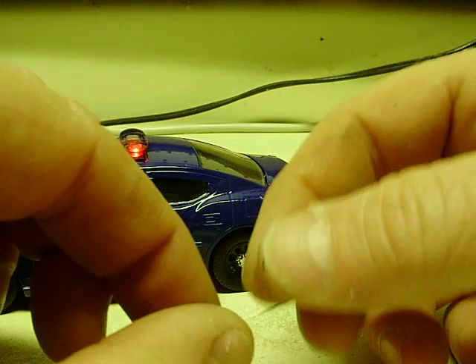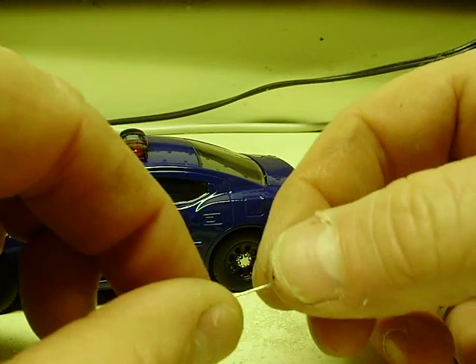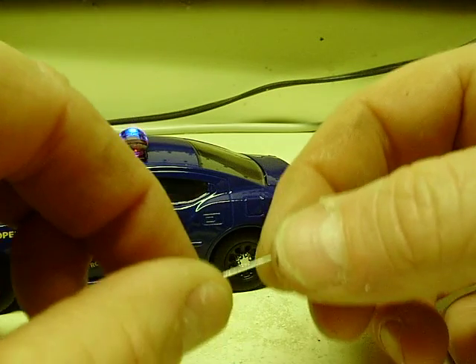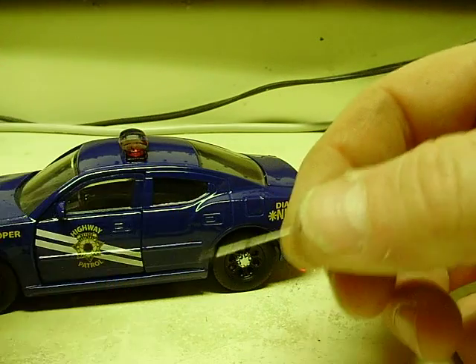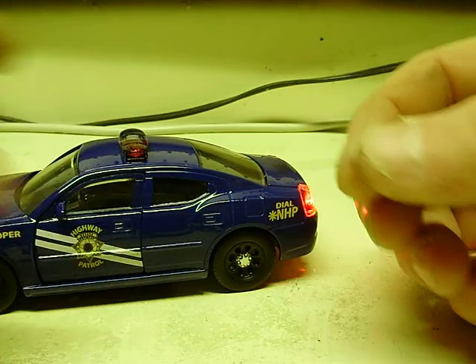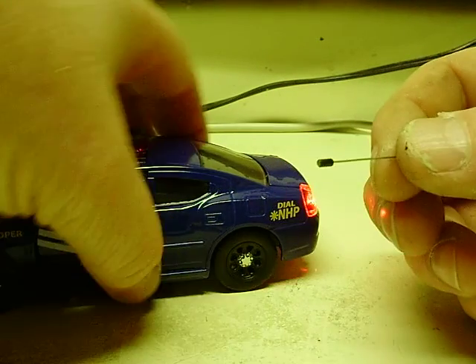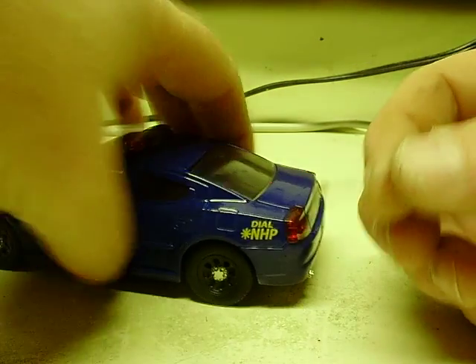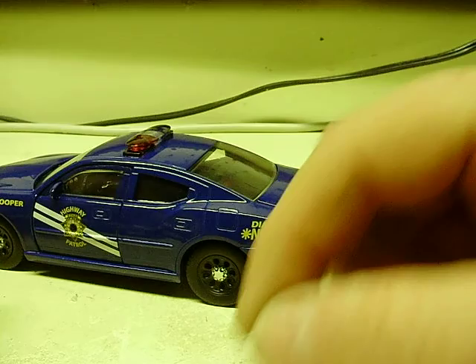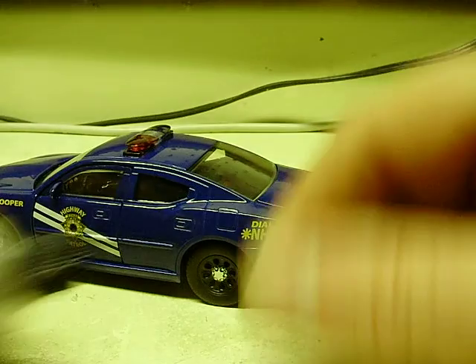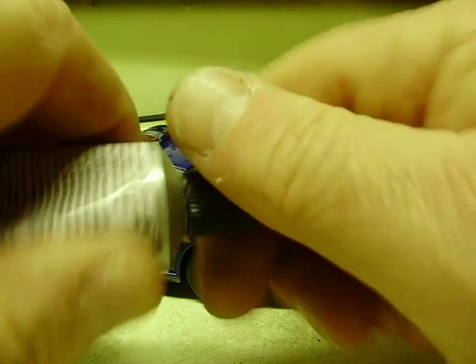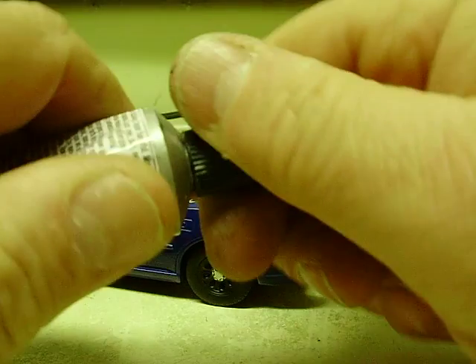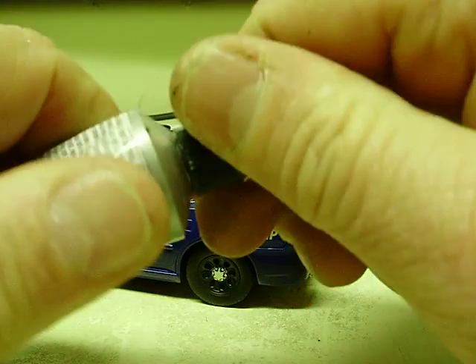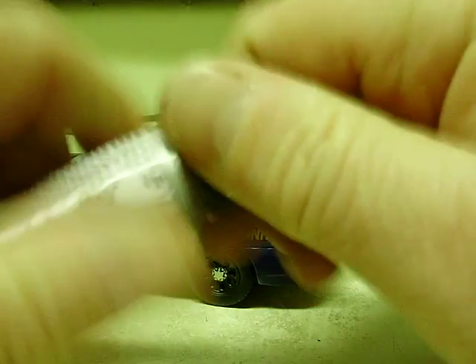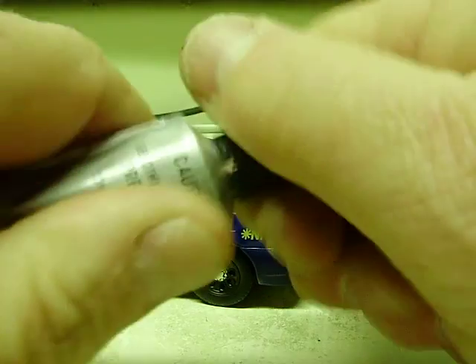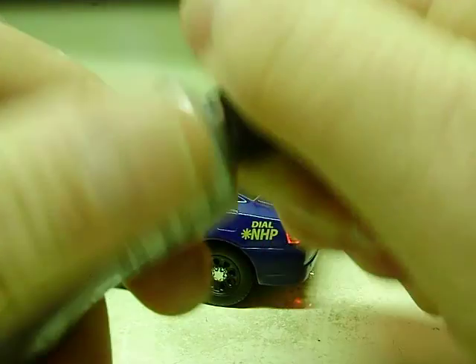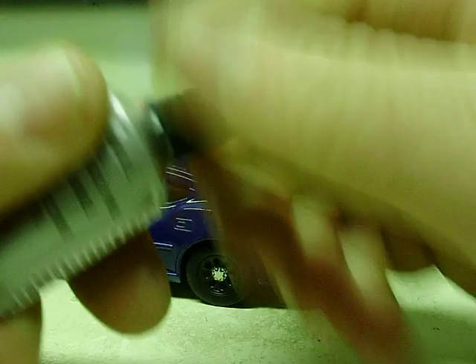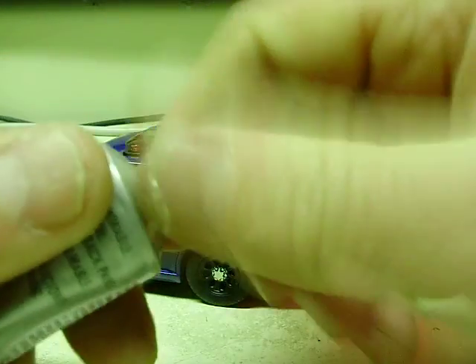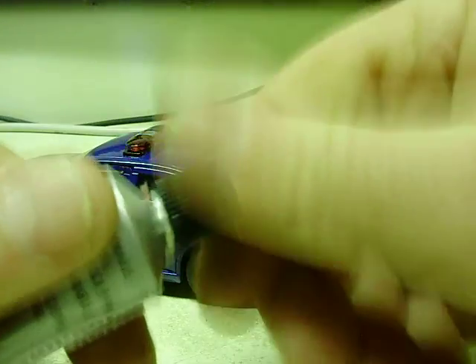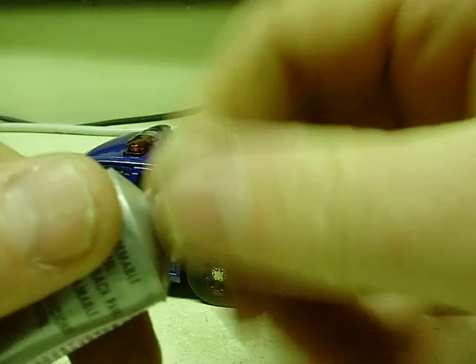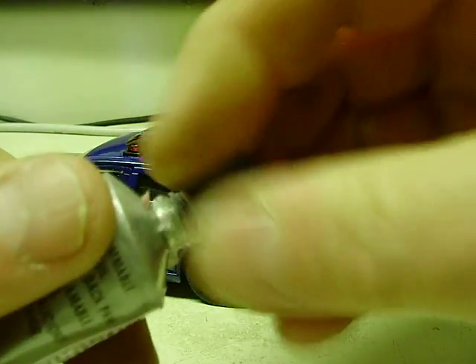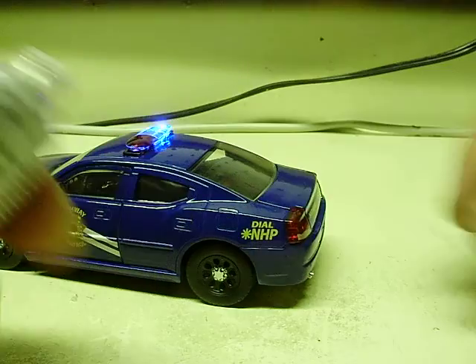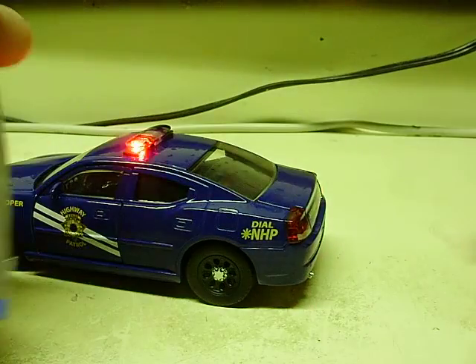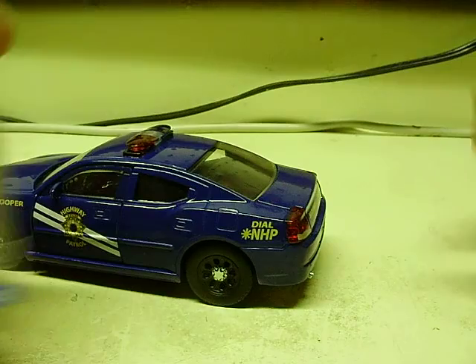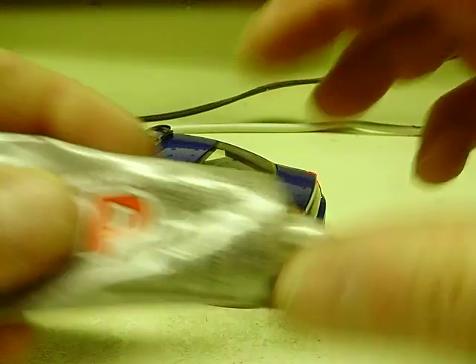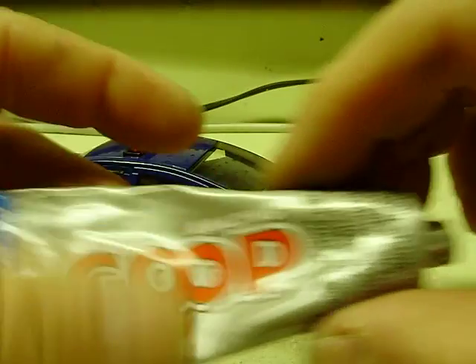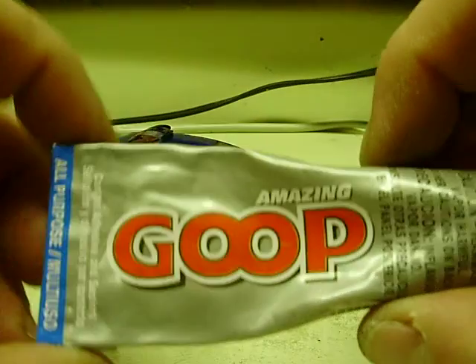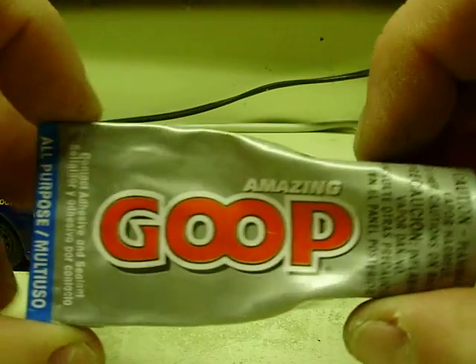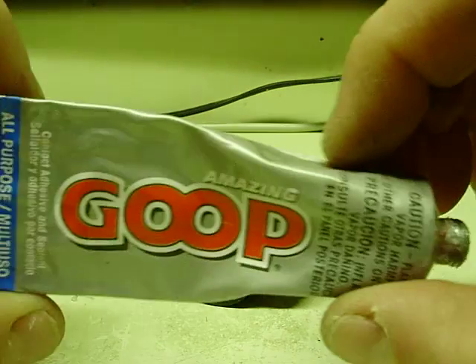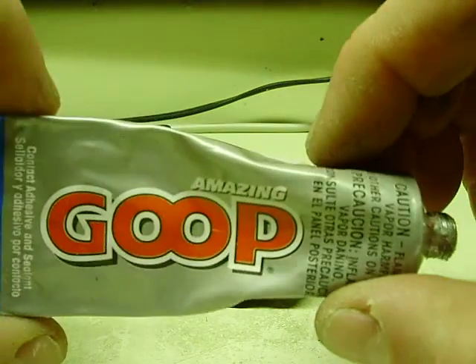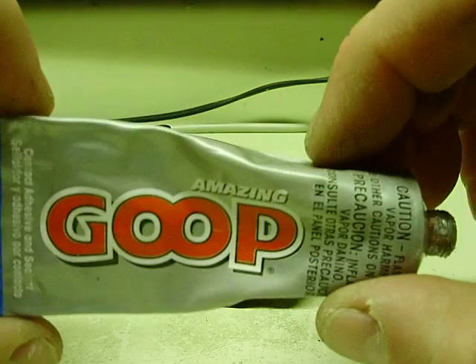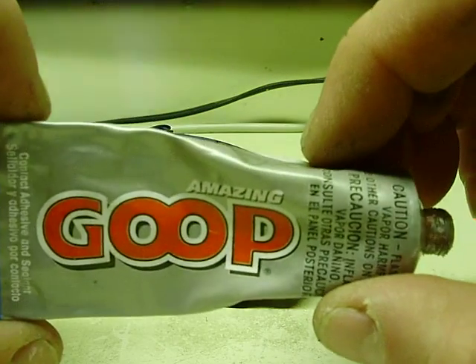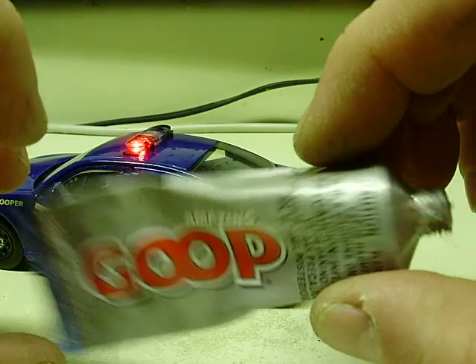A lot of you ask — I'm going to add this video to my antenna listing. A lot of people ask: what's the best way to put the antennas on? With any car, not just the Jada but with any car, I use this glue here.